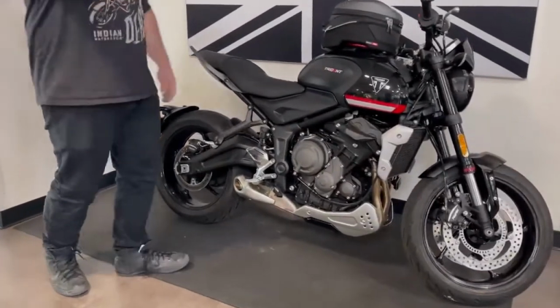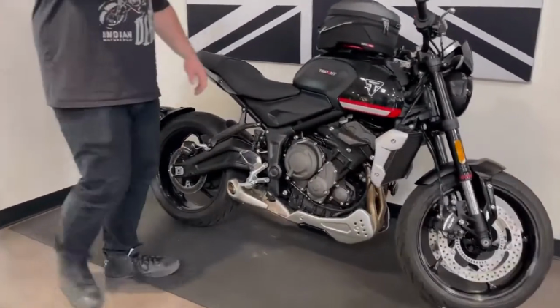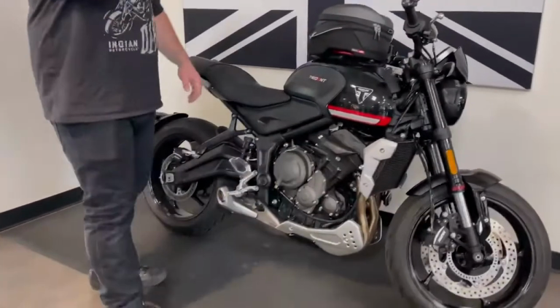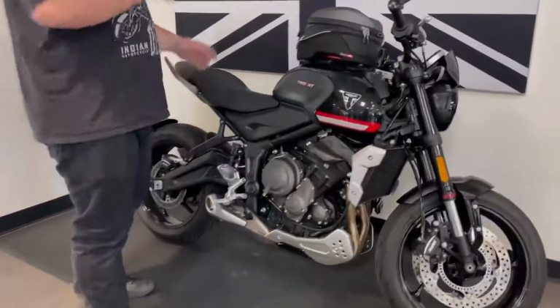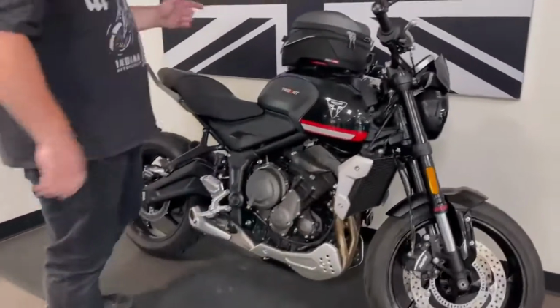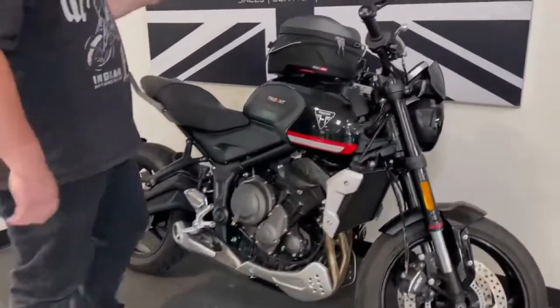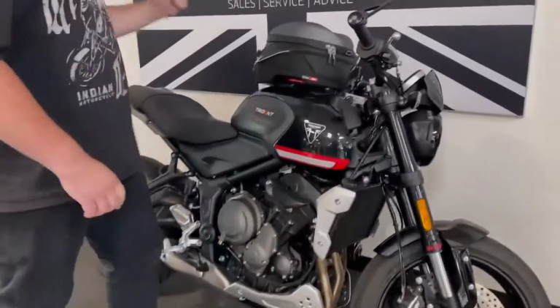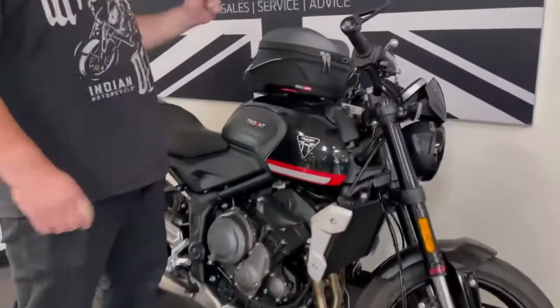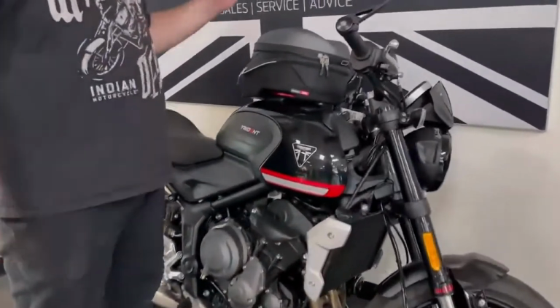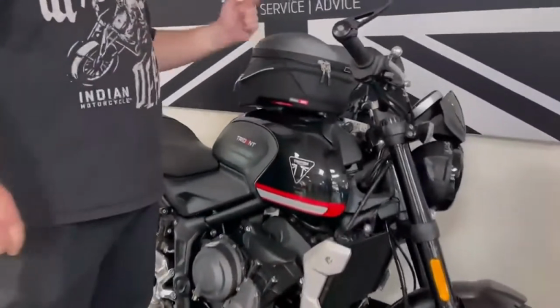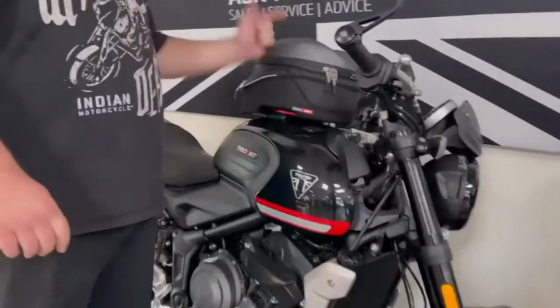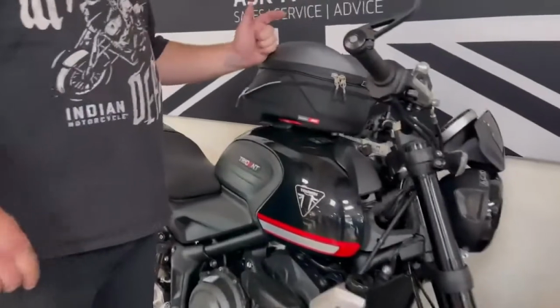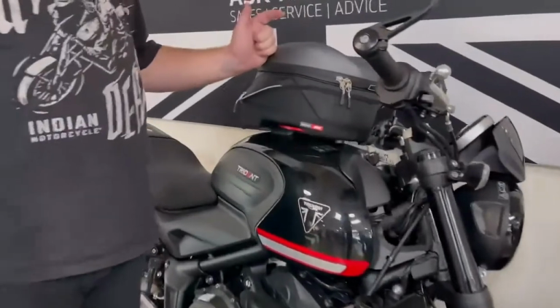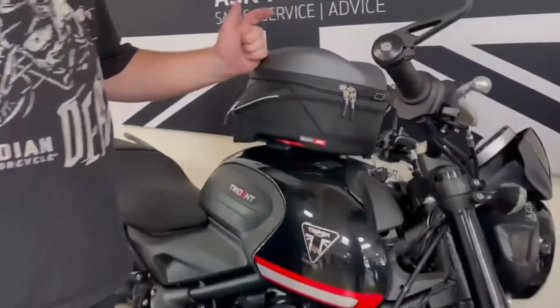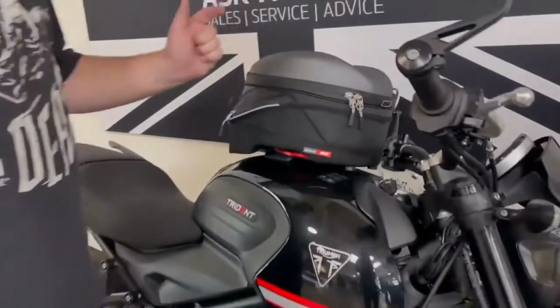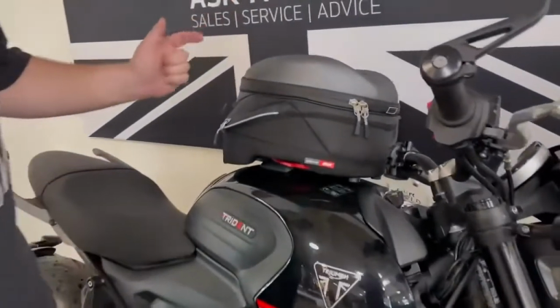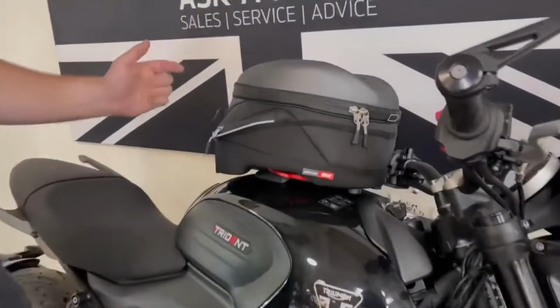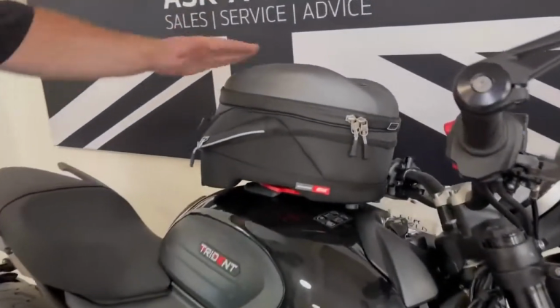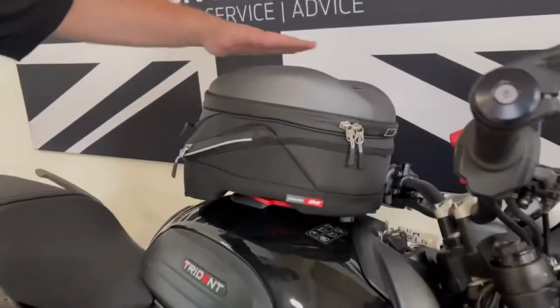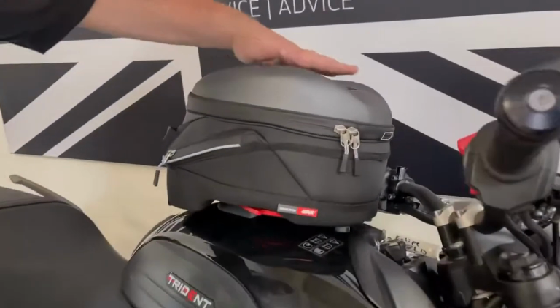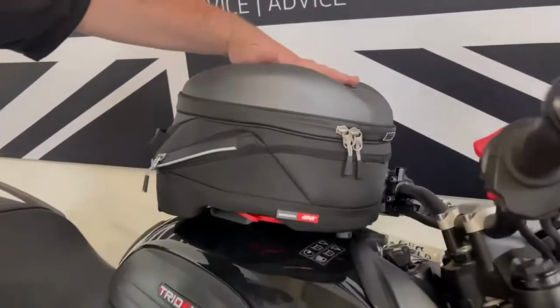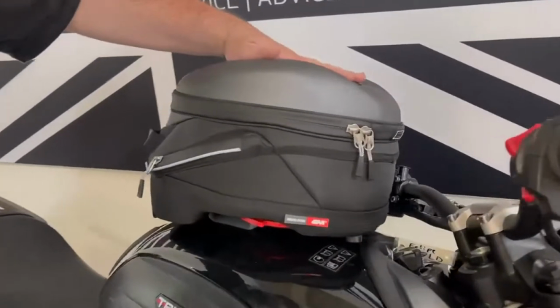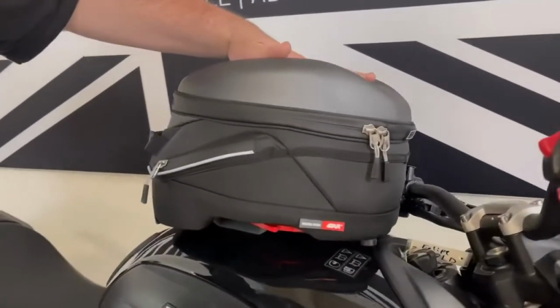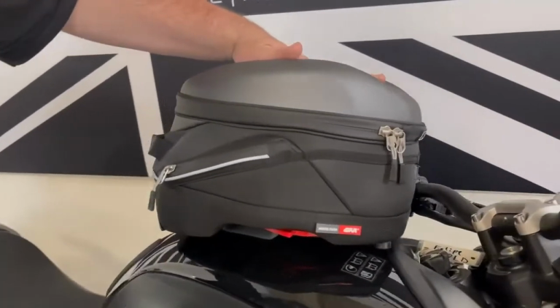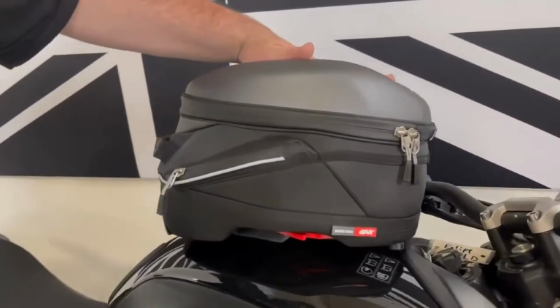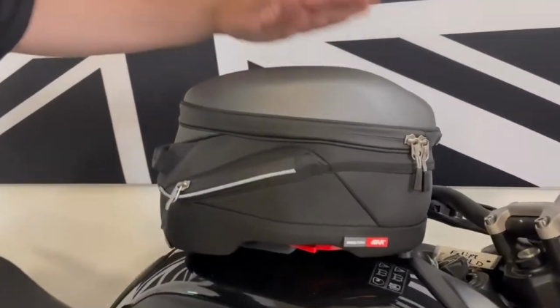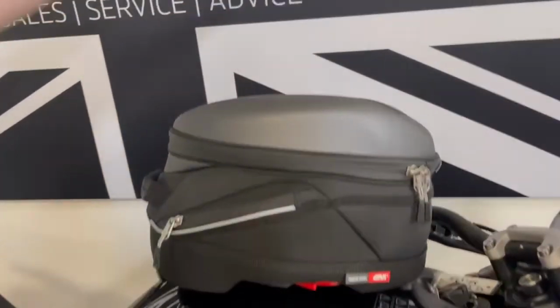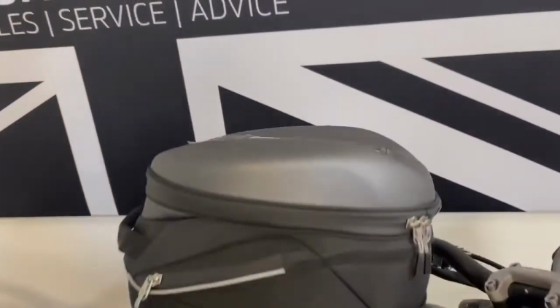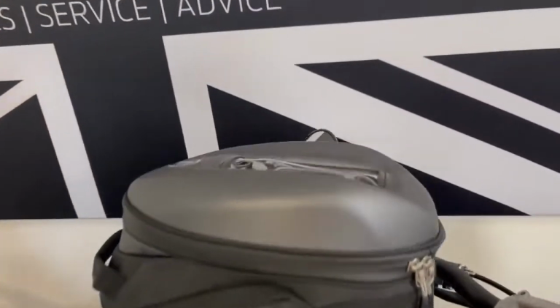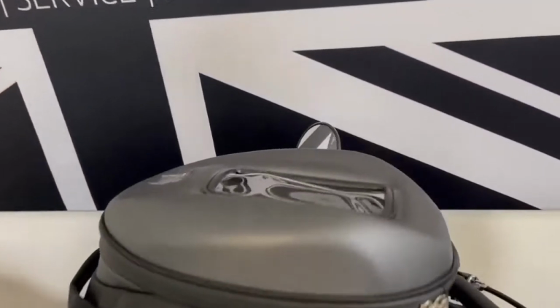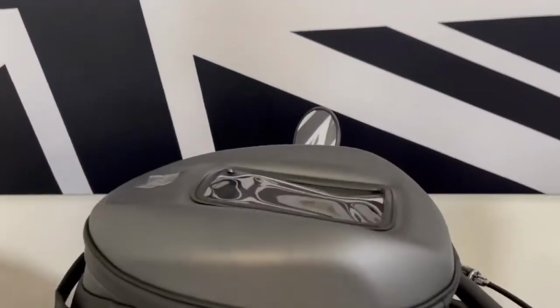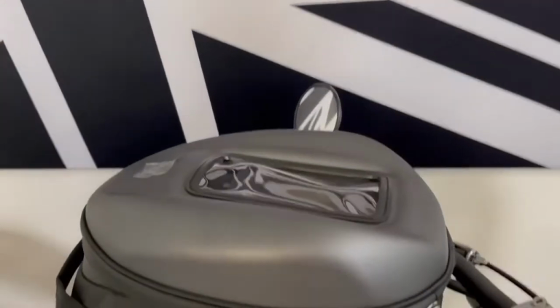Just want to let you know you can get some luggage. There is a tank bag that you can put on there, and even put your phone on the insert so you can see all your navigation and stuff like that.